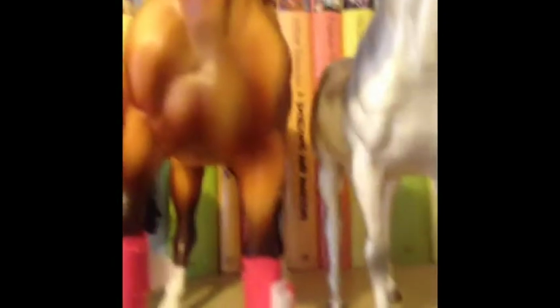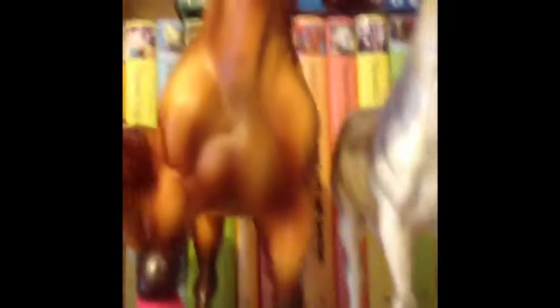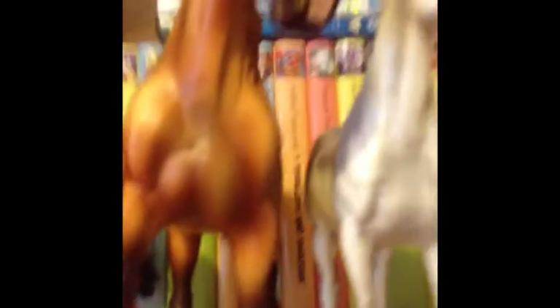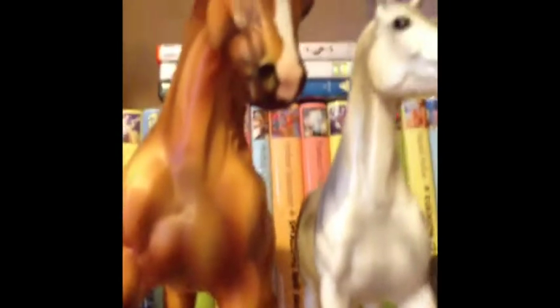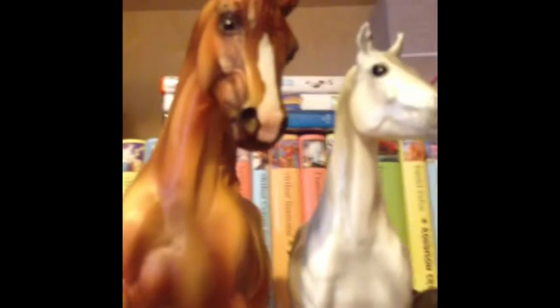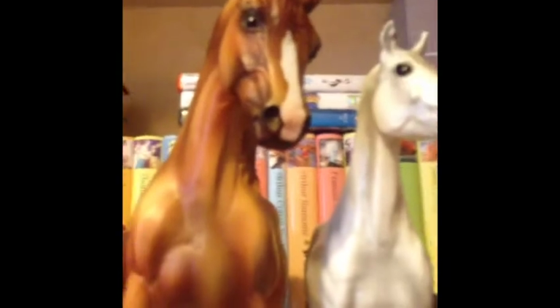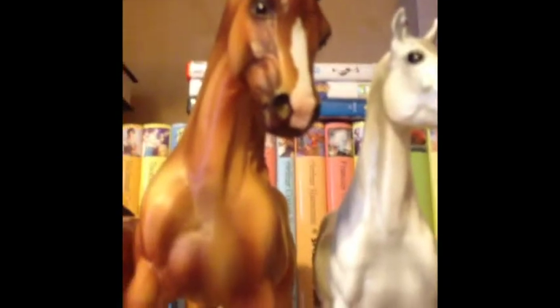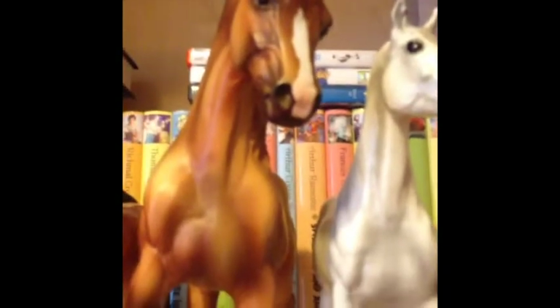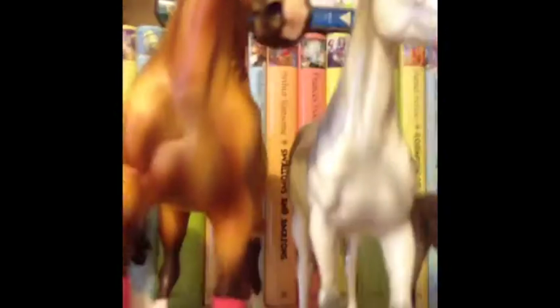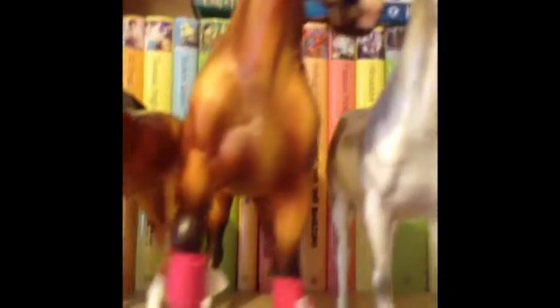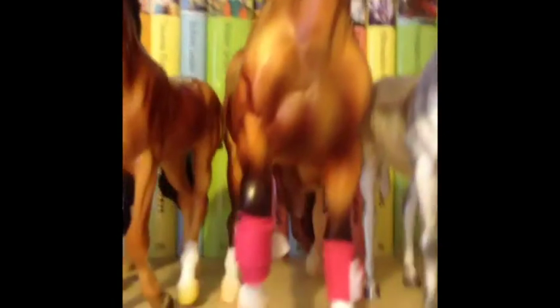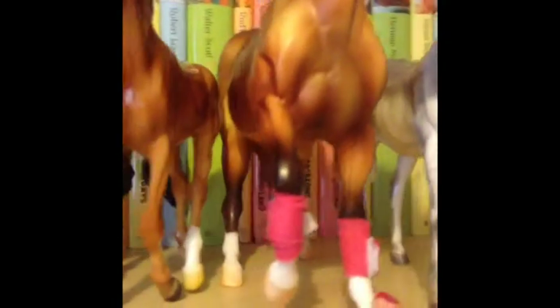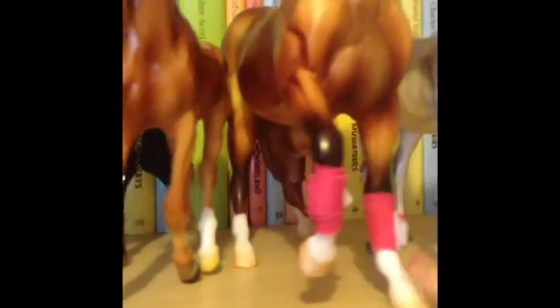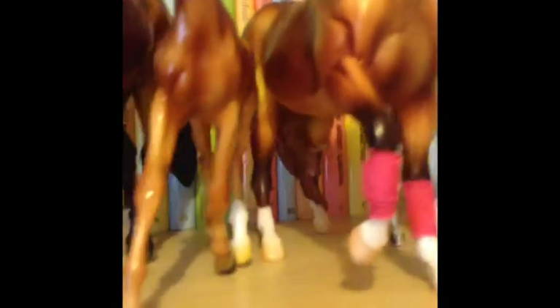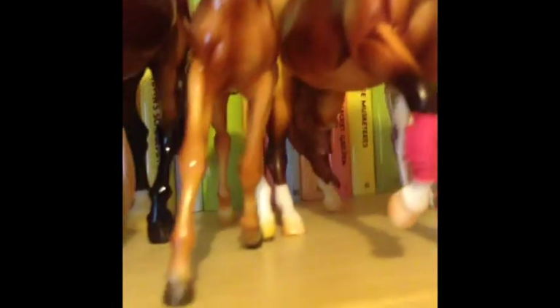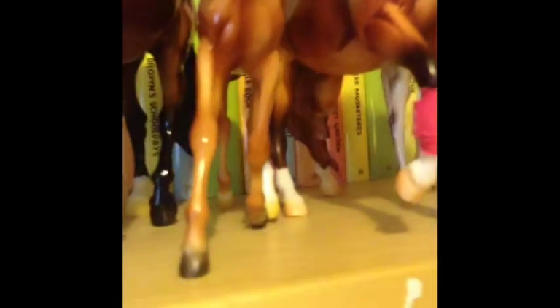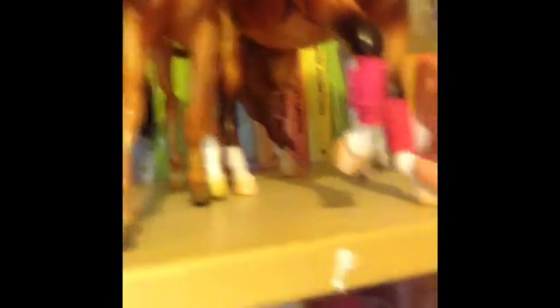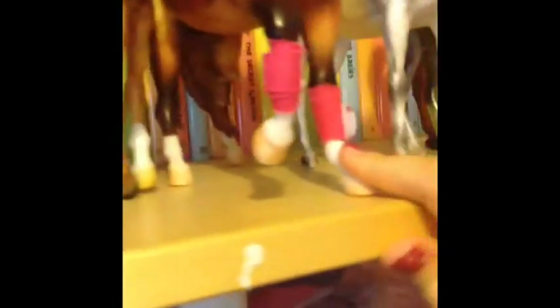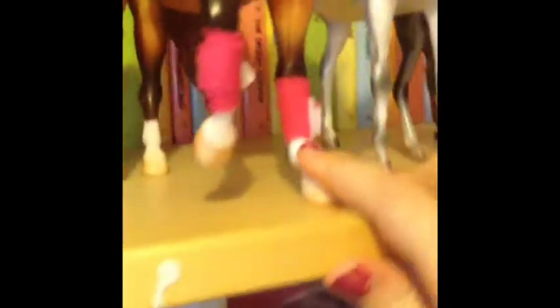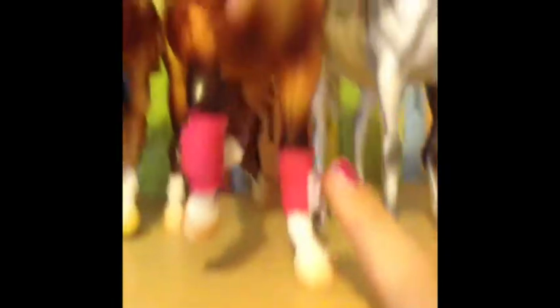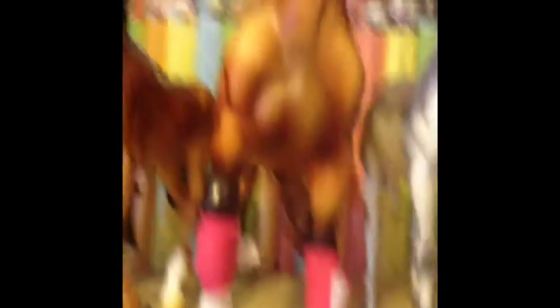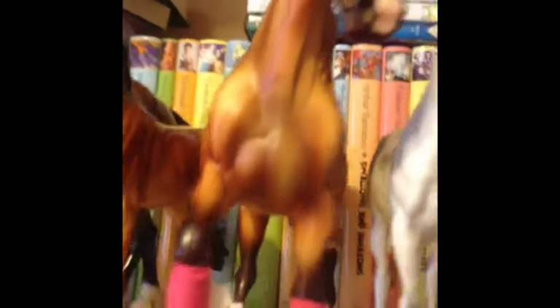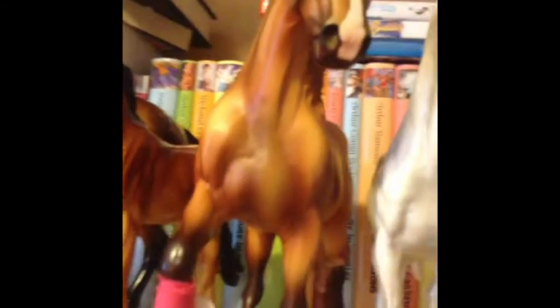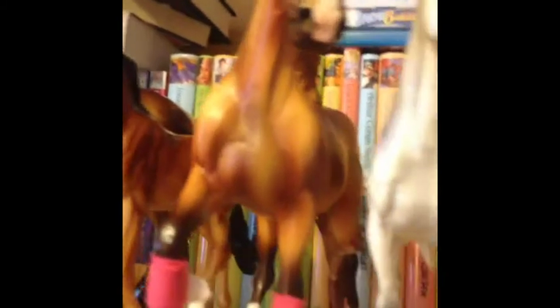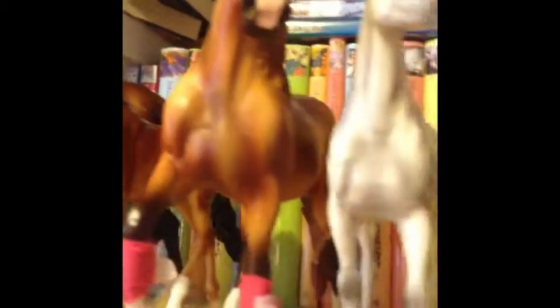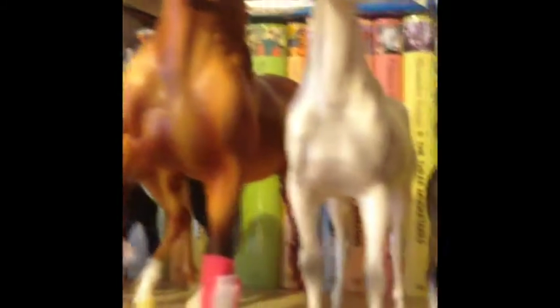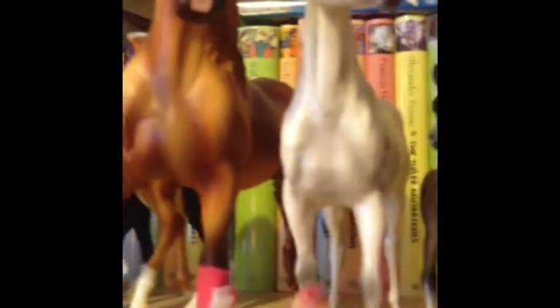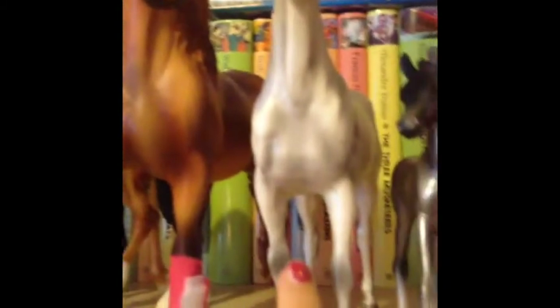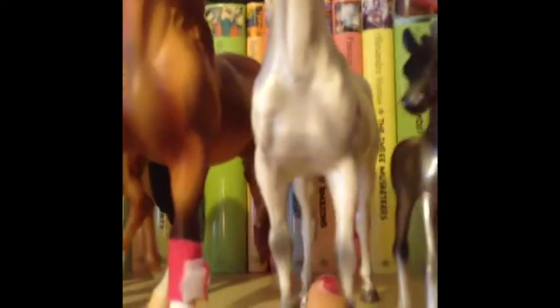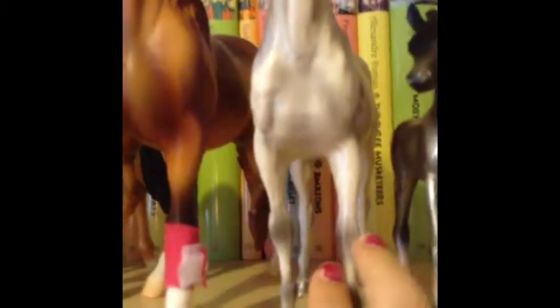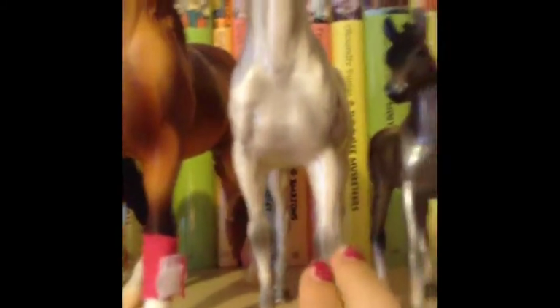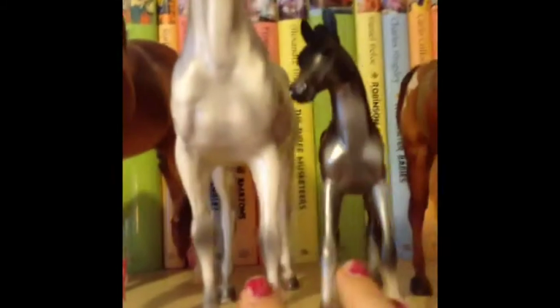This is the Let's Go Riding English horse and I named her Dancer. She is a chestnut and she's a Morgan.